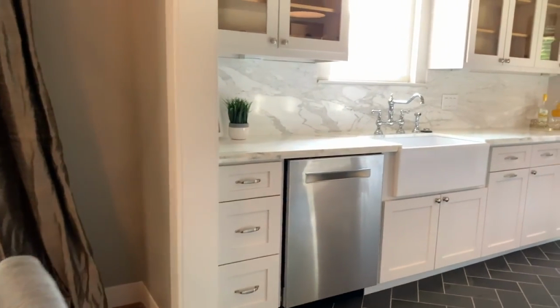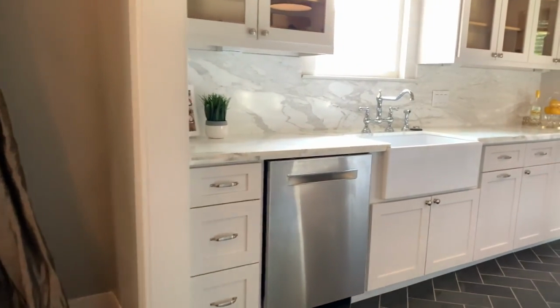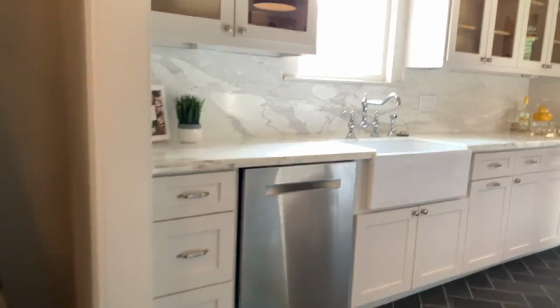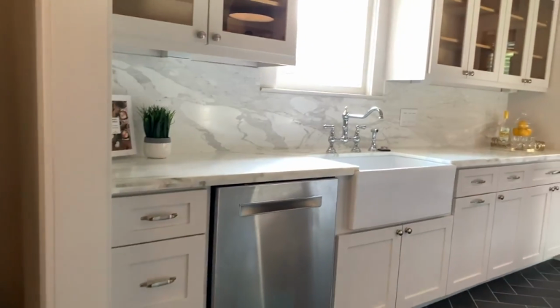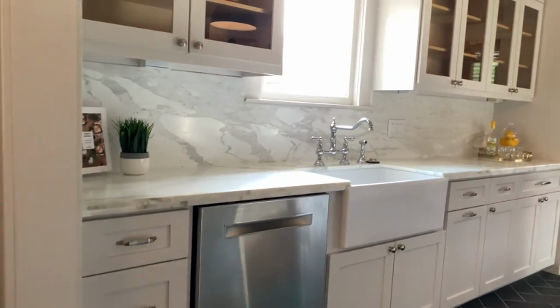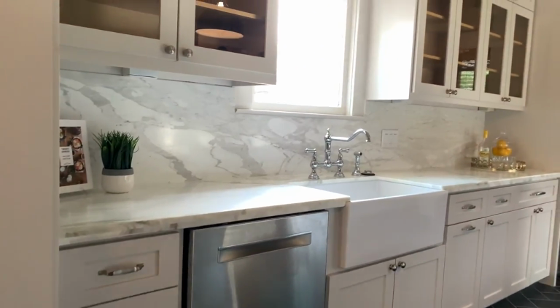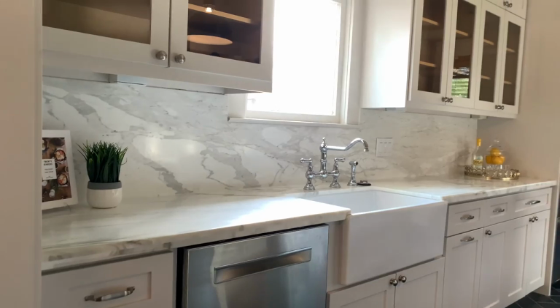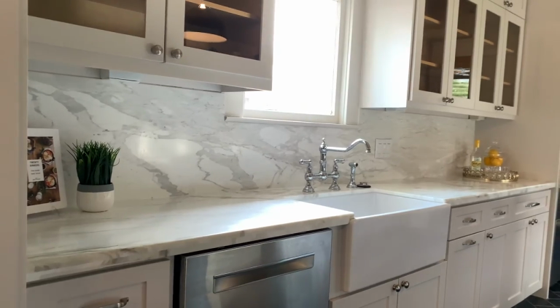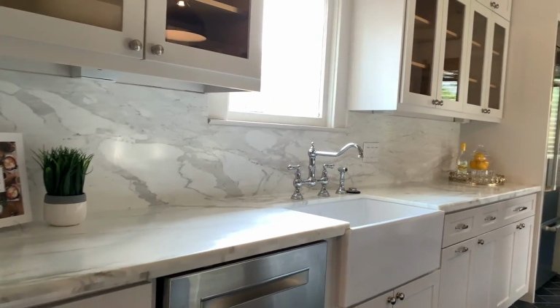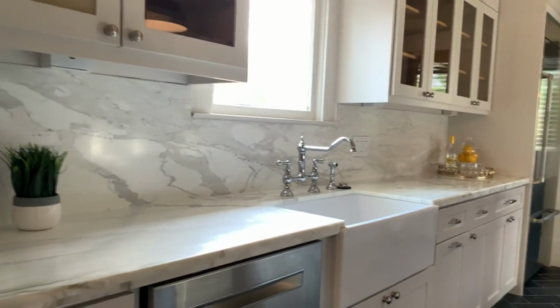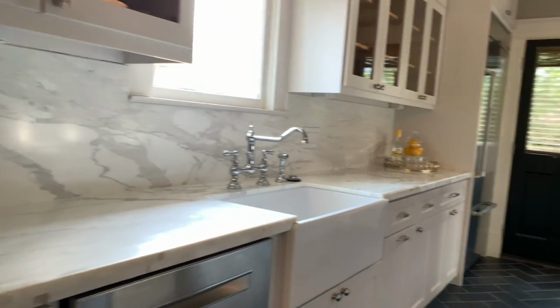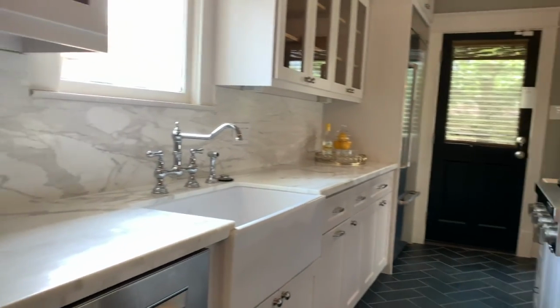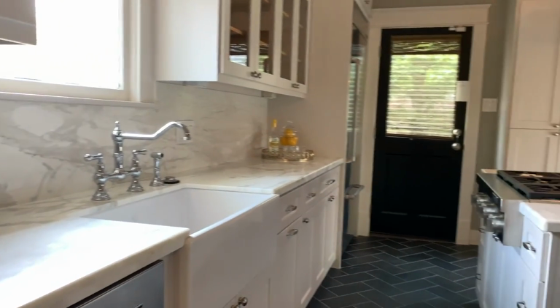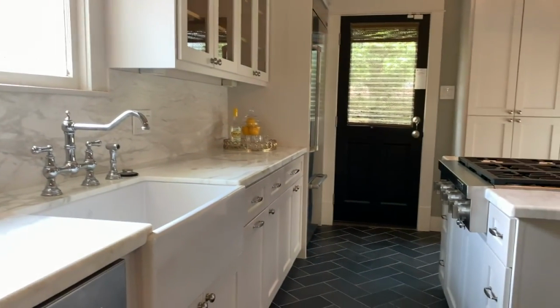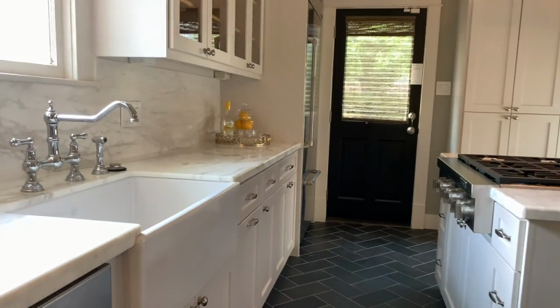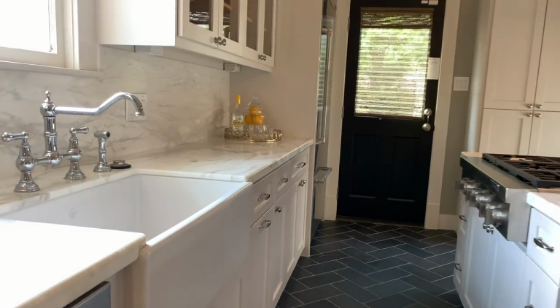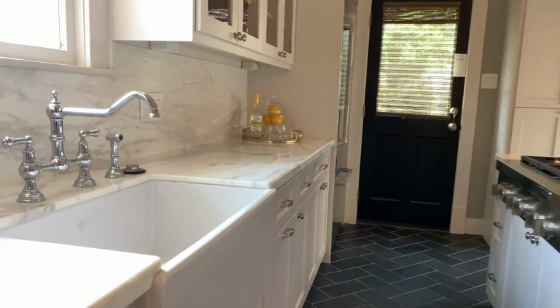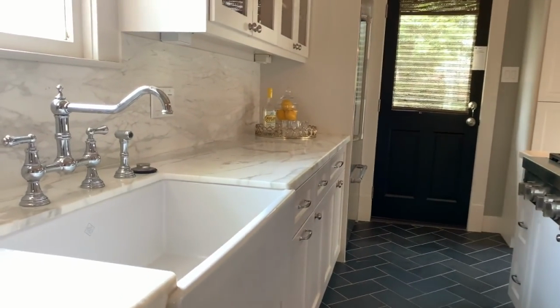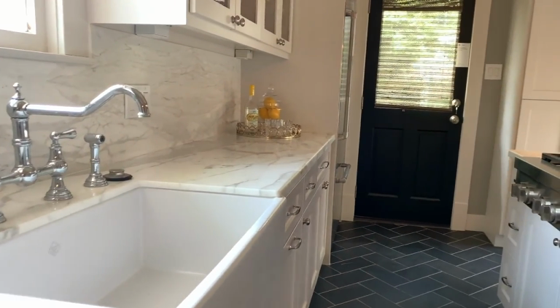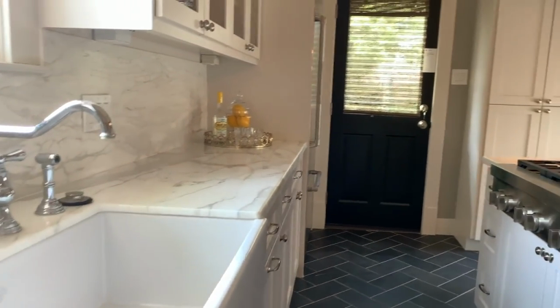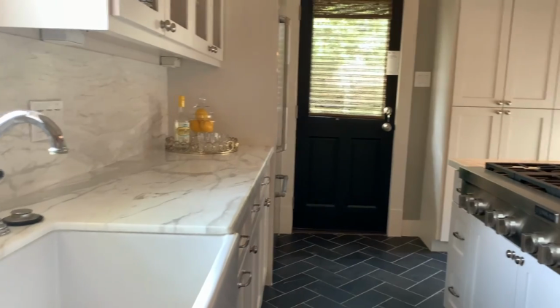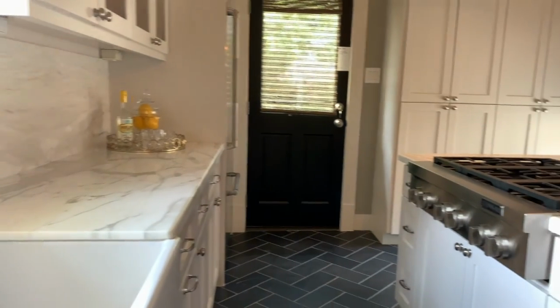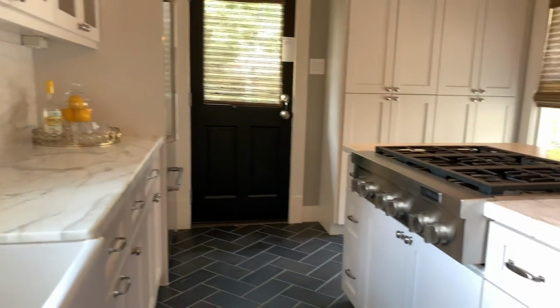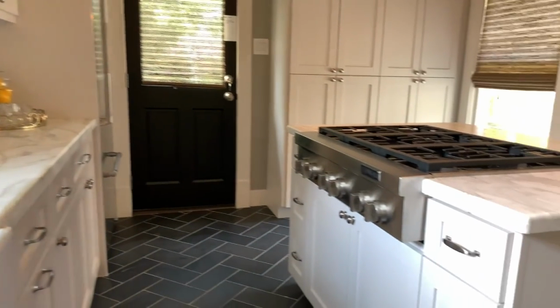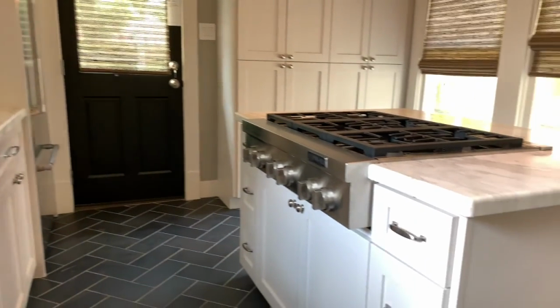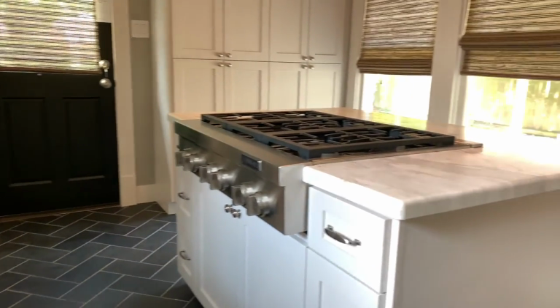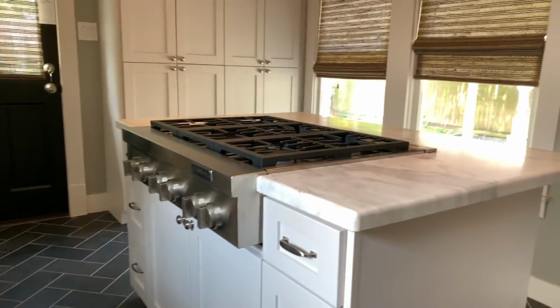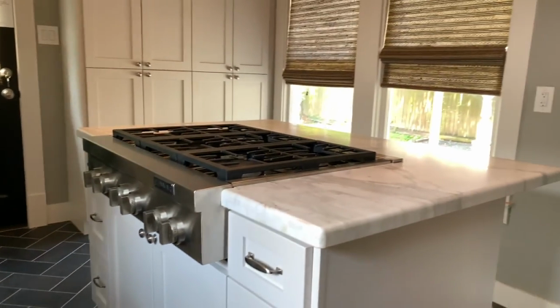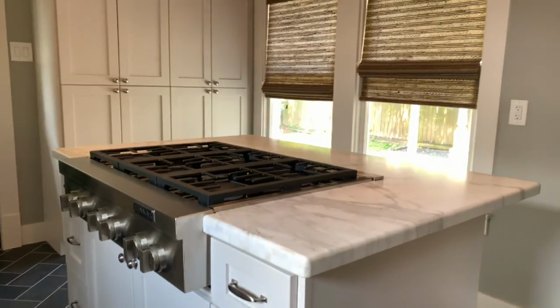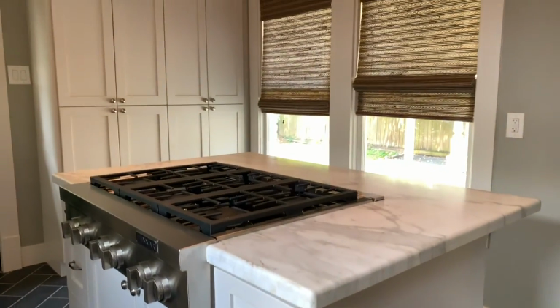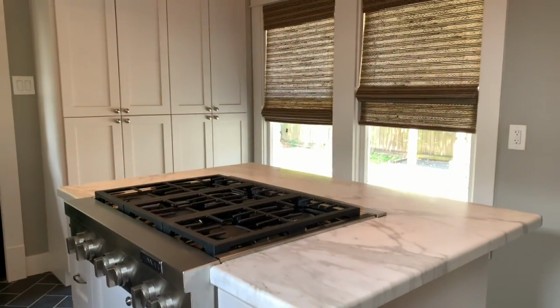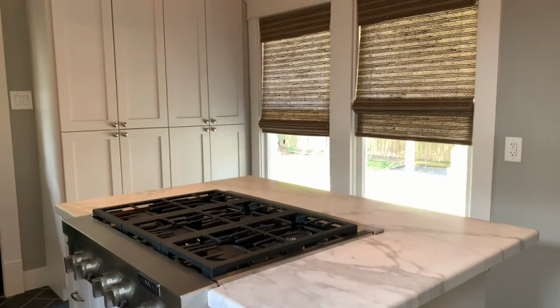The Chef's Kitchen offers marble countertops, a farmer's sink, an island with six-burner cooktop, custom cabinets and ample storage.